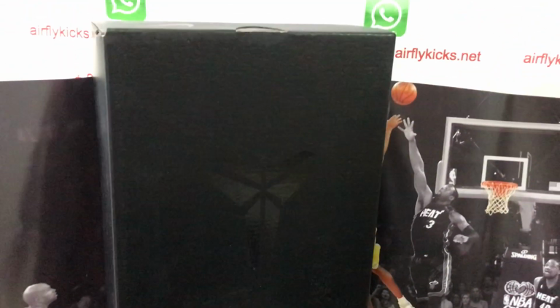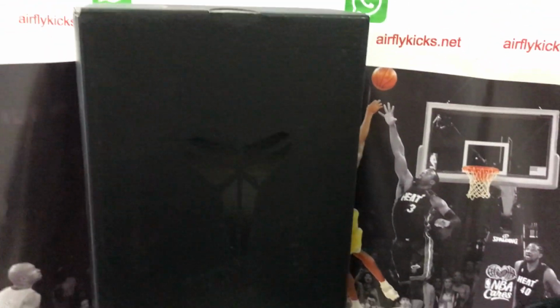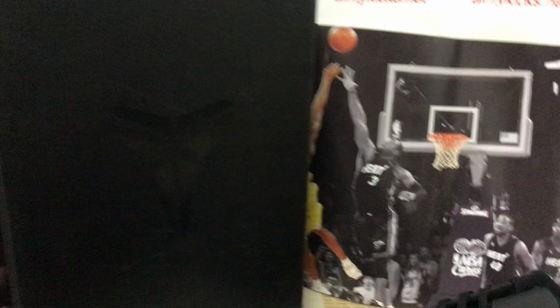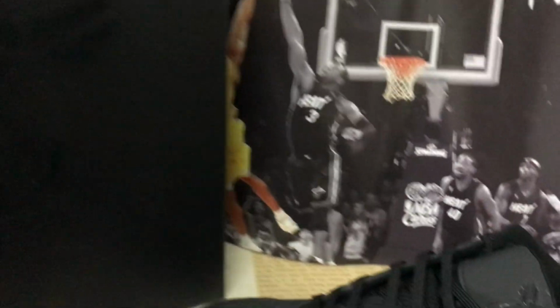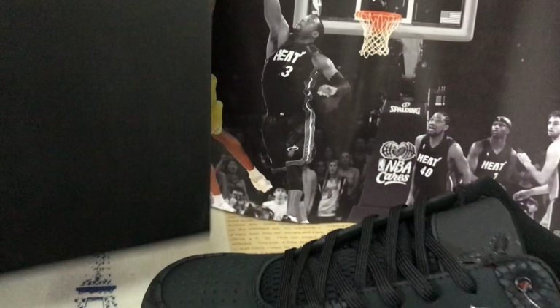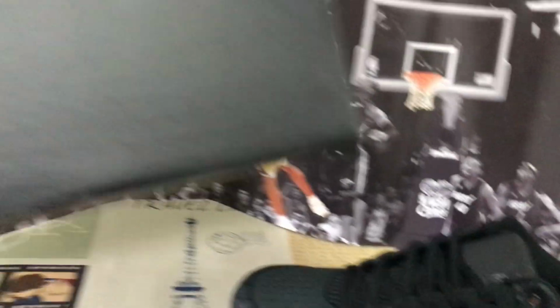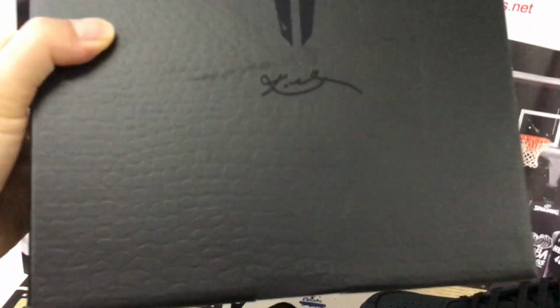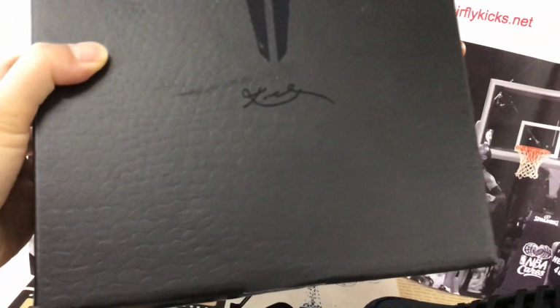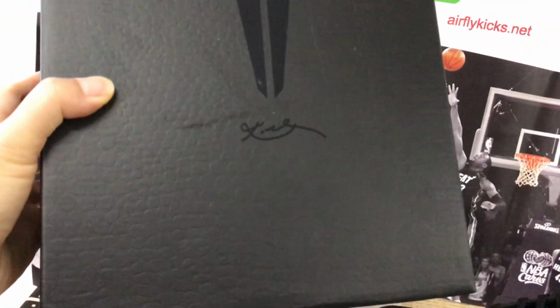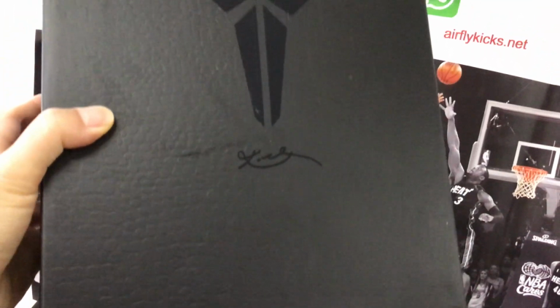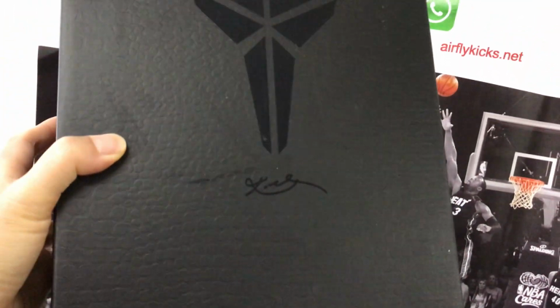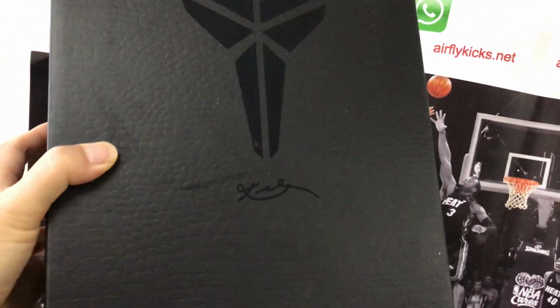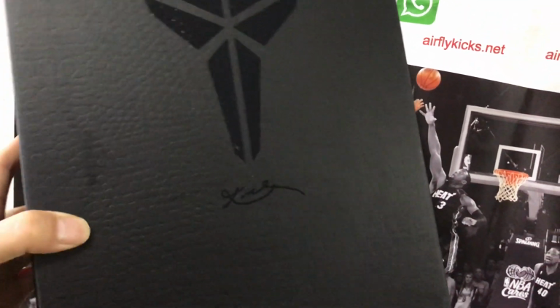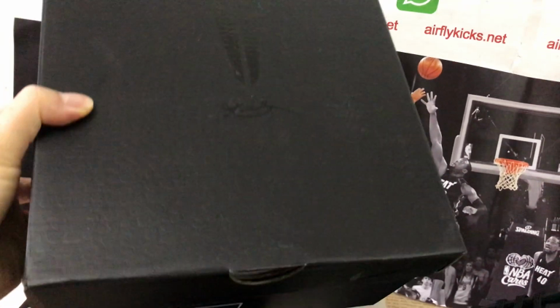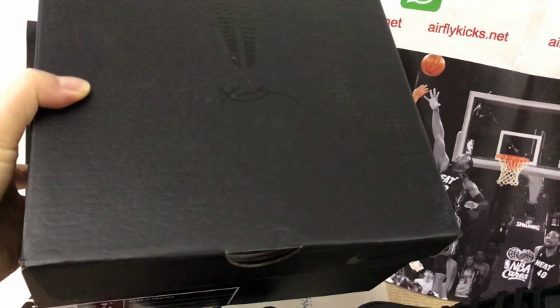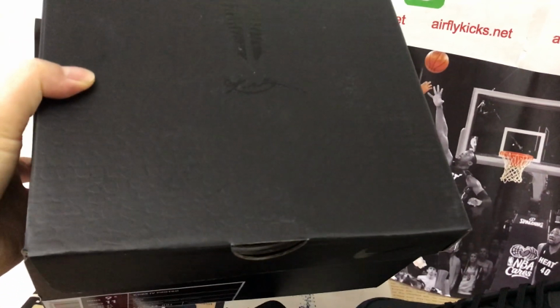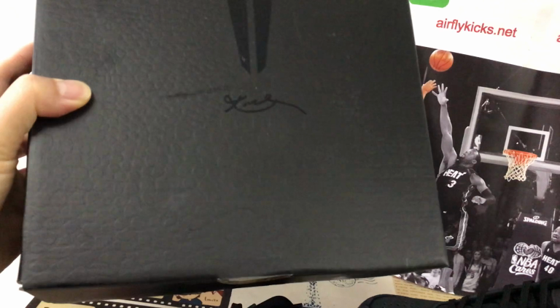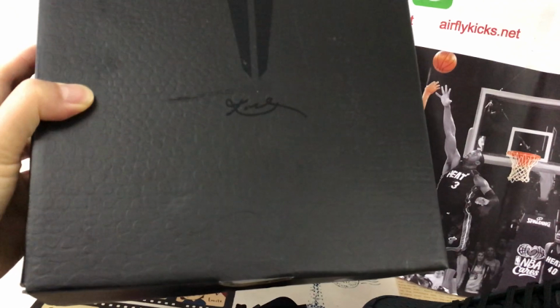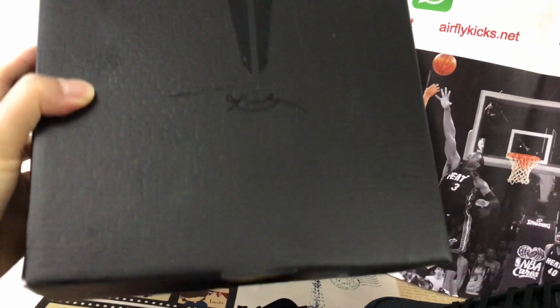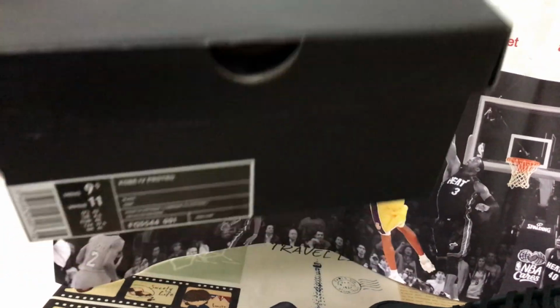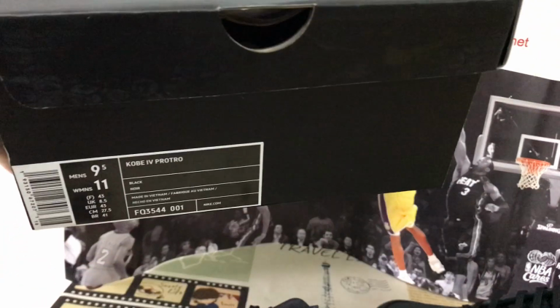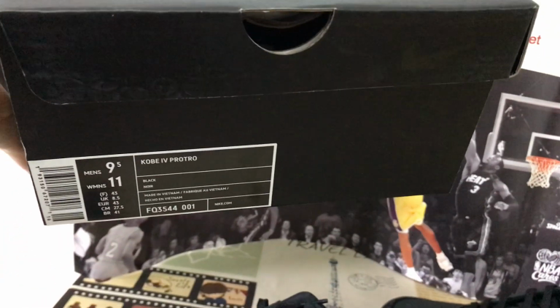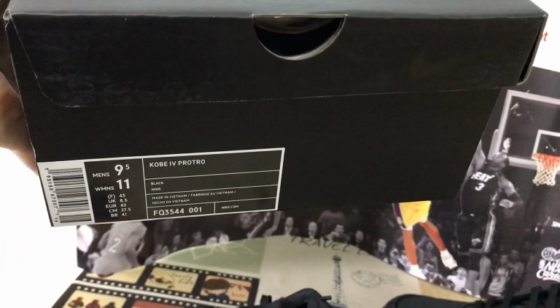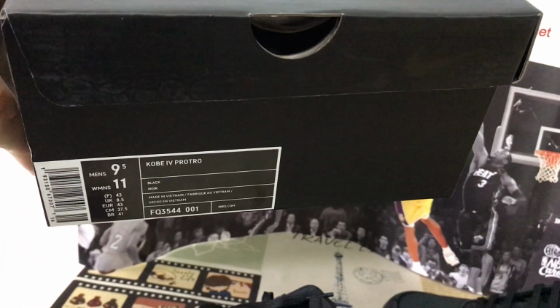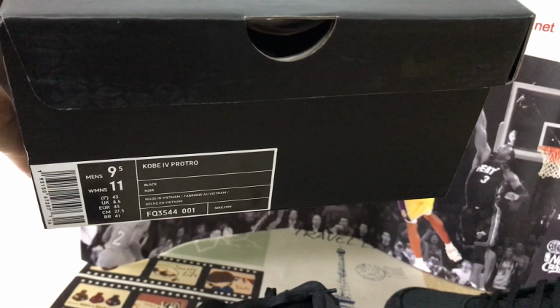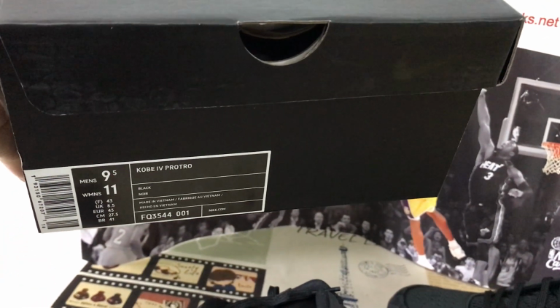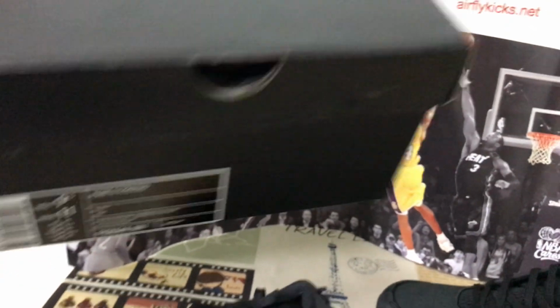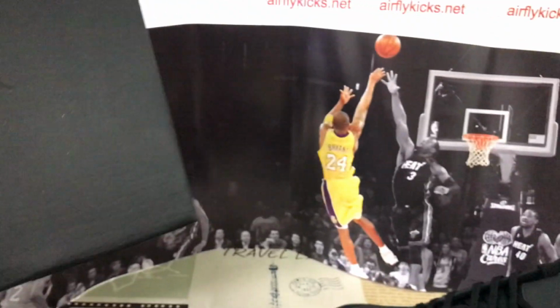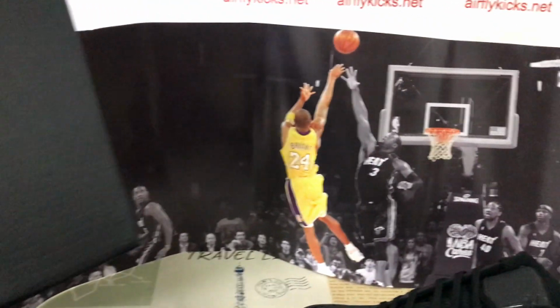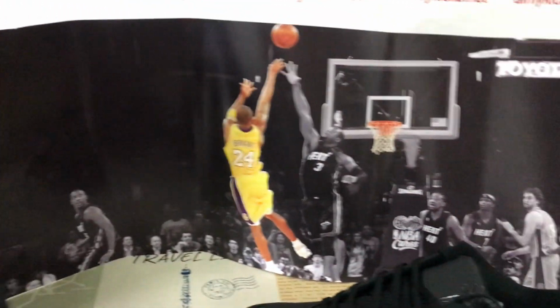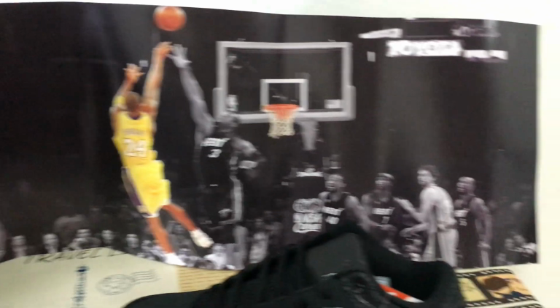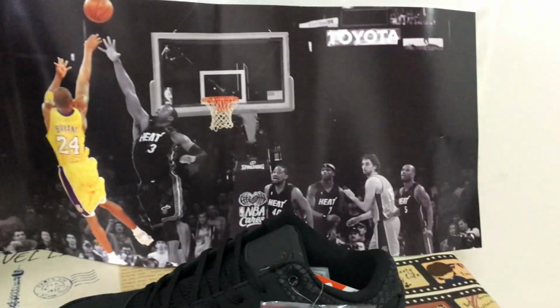The shoes come with the original copy box with snake texture, the box label, and it comes with packing paper.